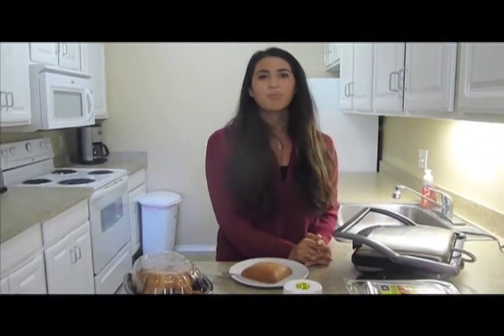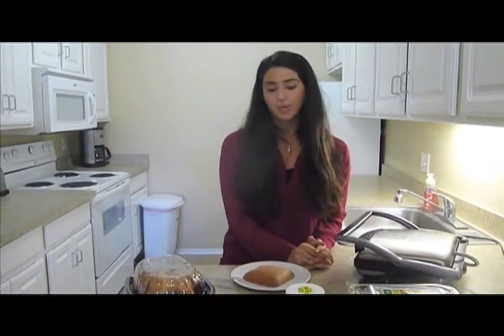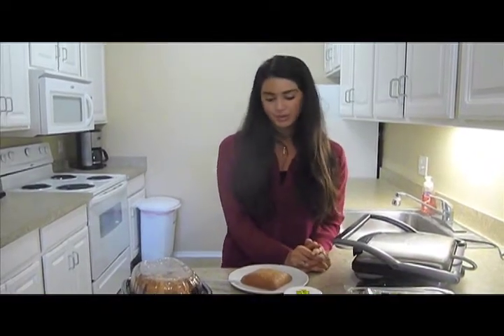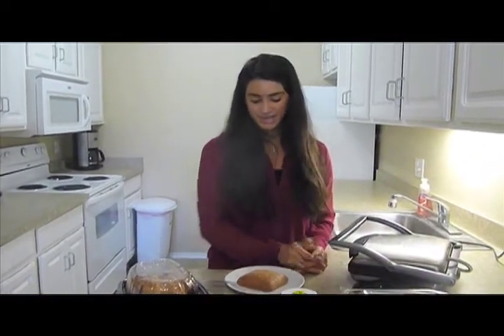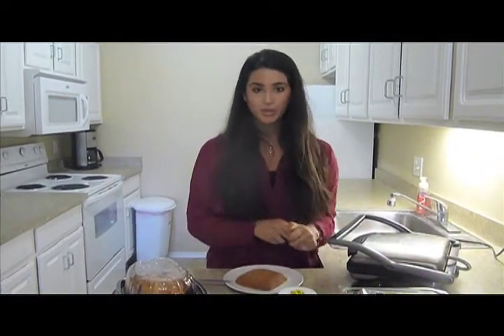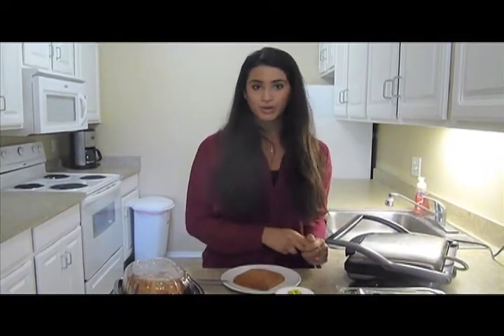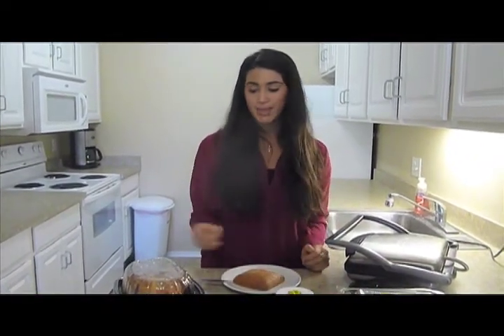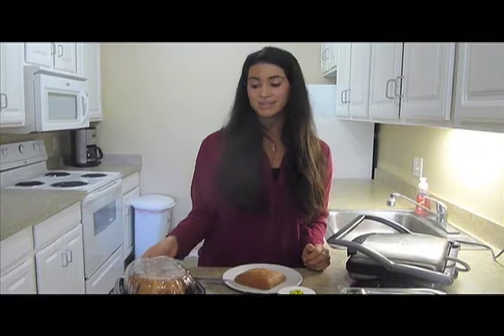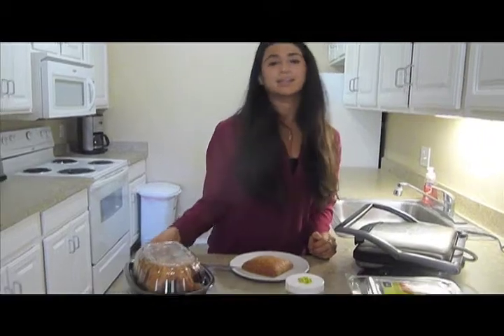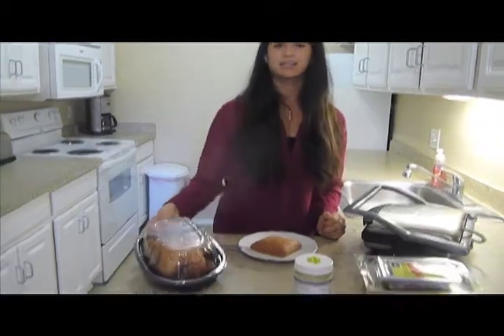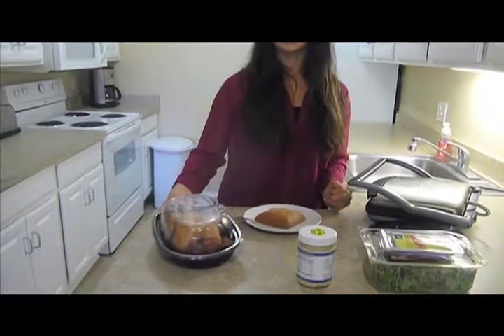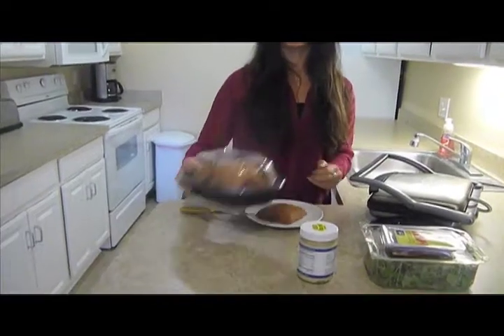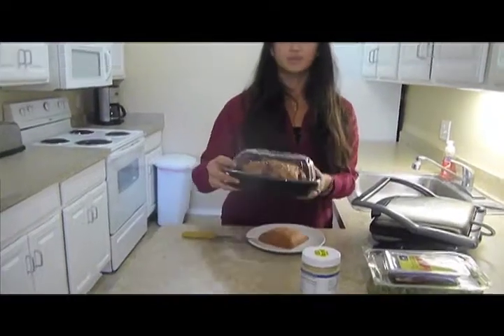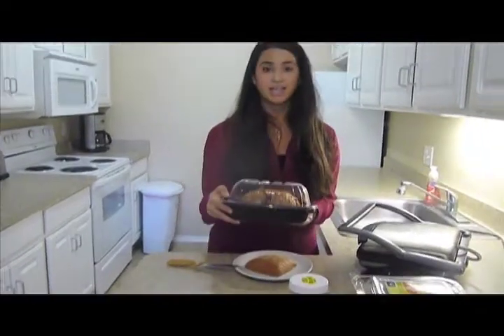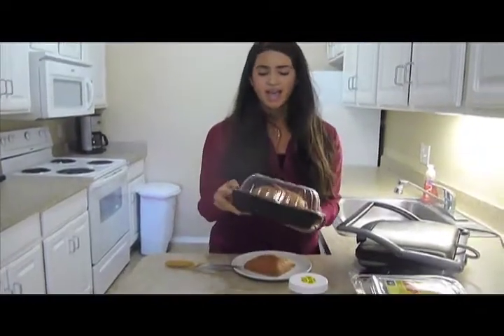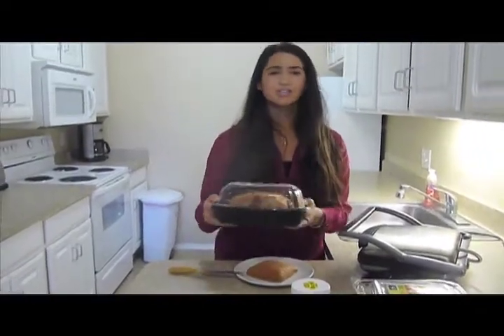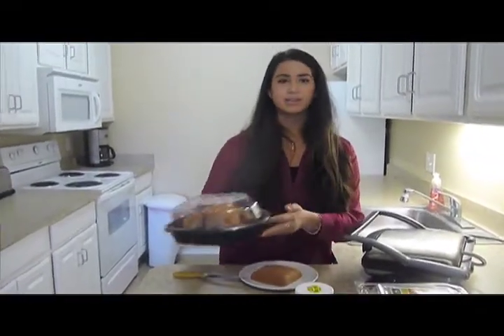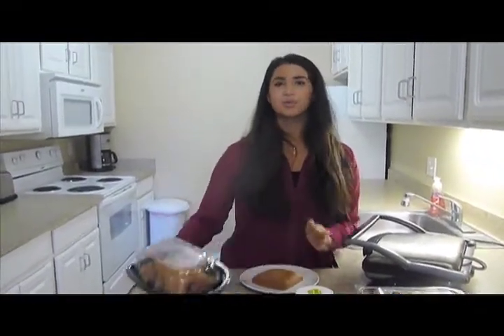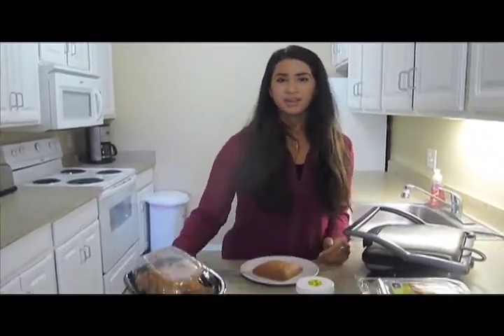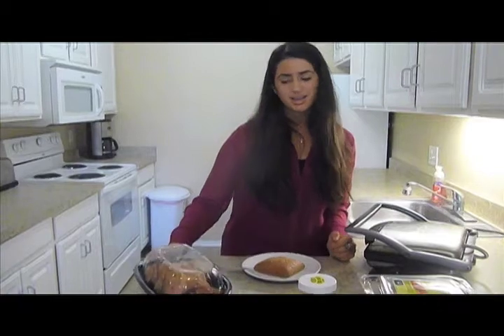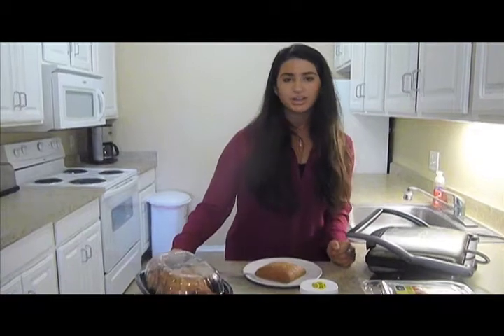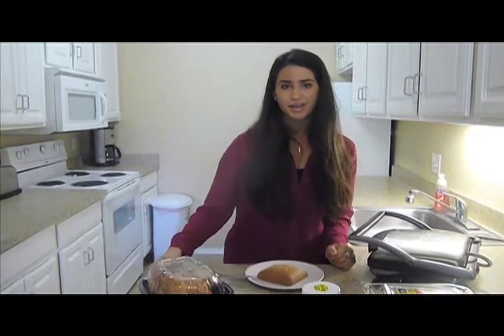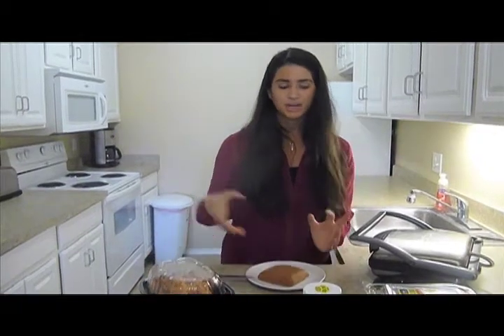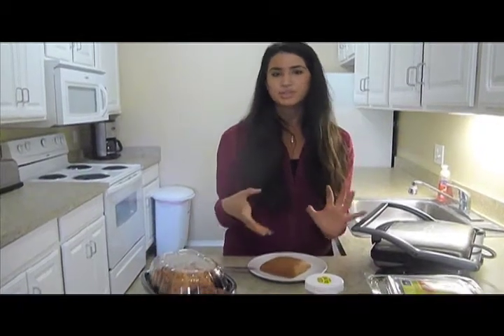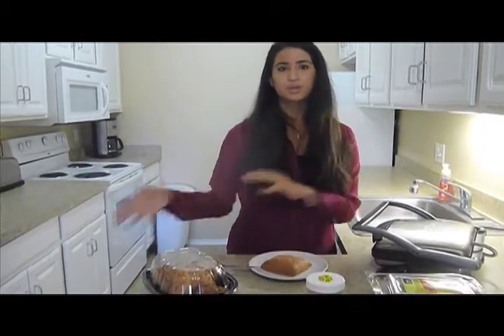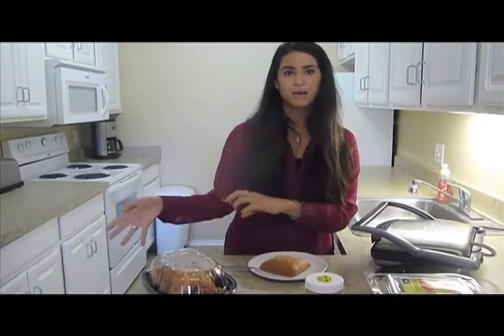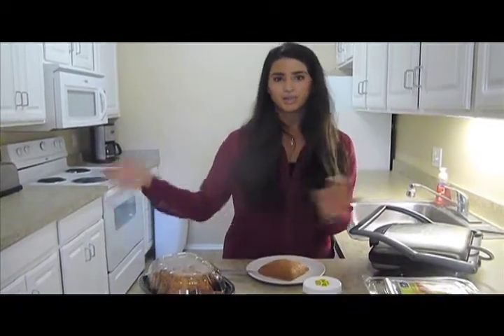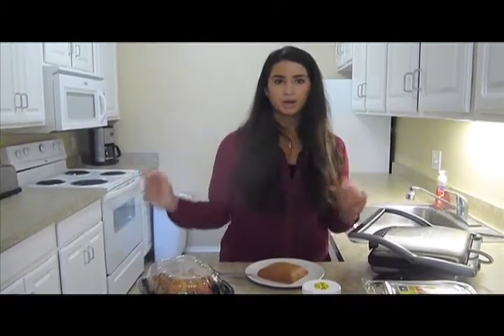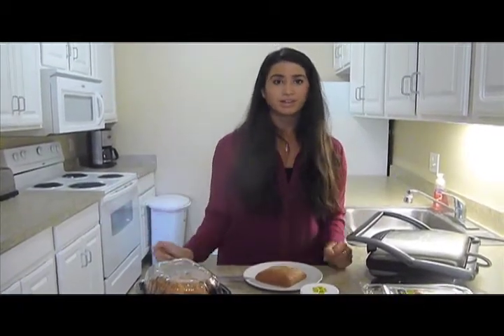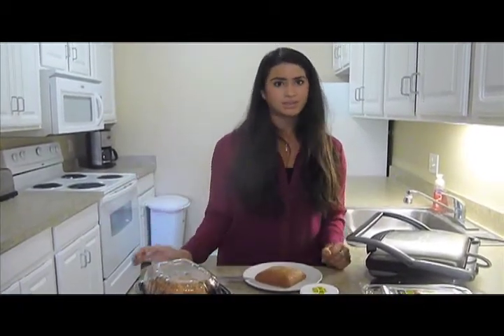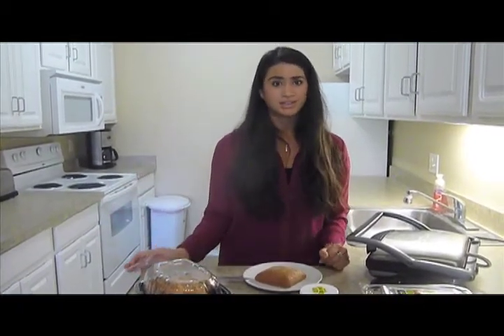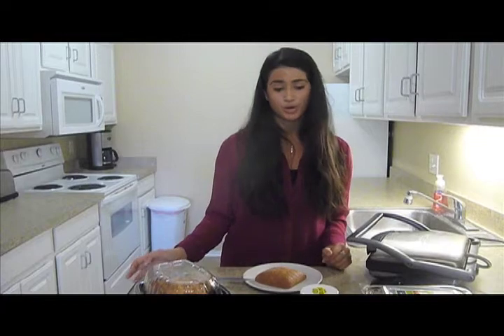What we're going to be using is one ciabatta roll, and then this is like the best thing ever — rotisserie chicken. This is great because it's a quick thing, it tastes good, and you can put it on sandwiches, with pasta, with whatever. It's so easy and so affordable.